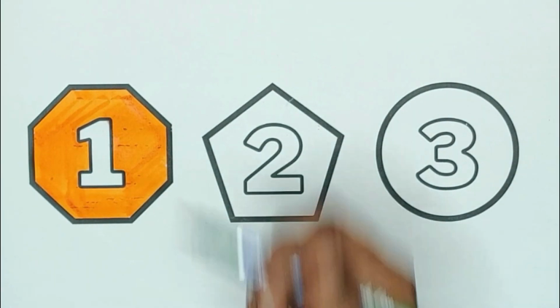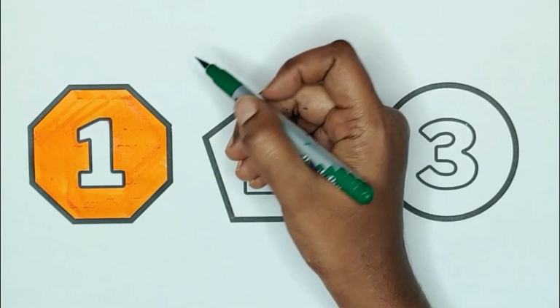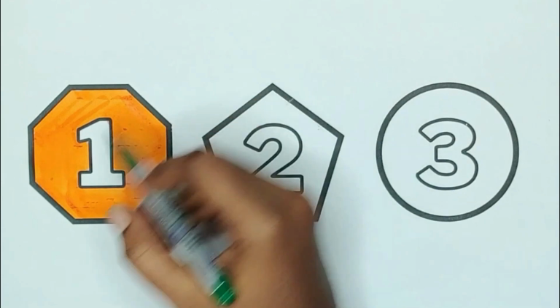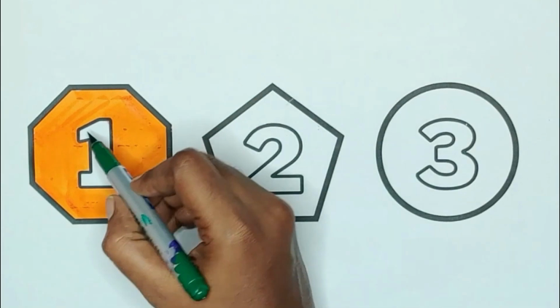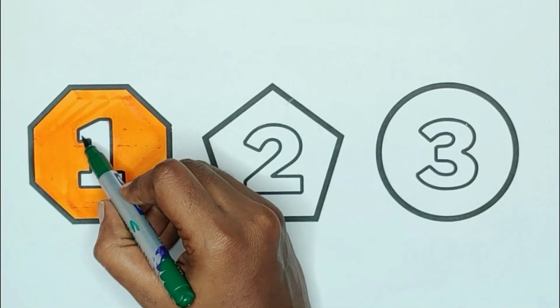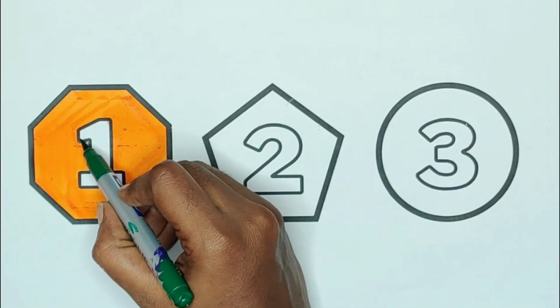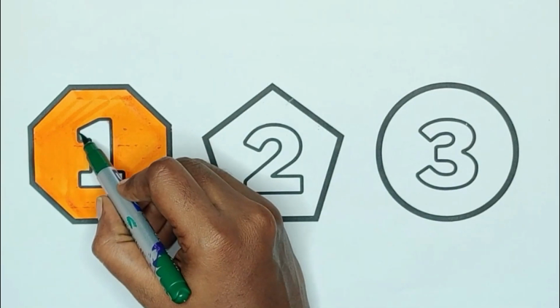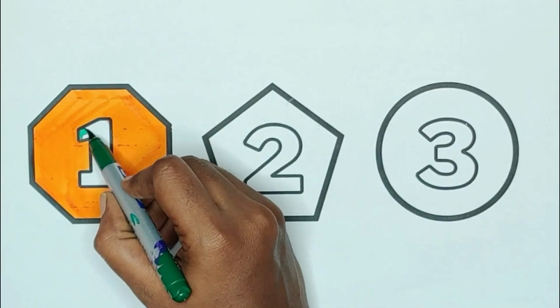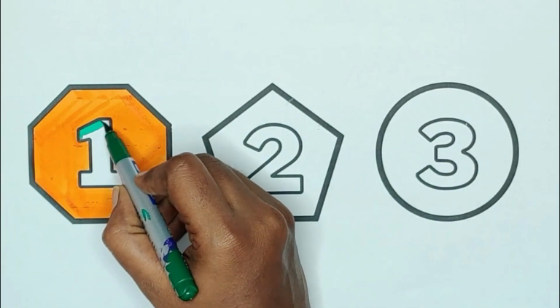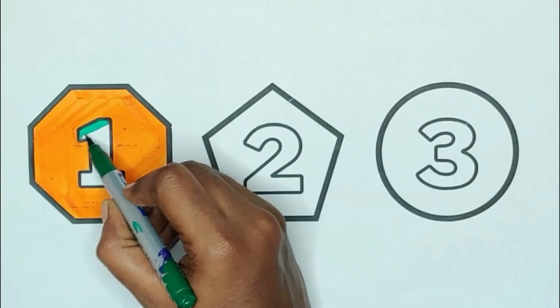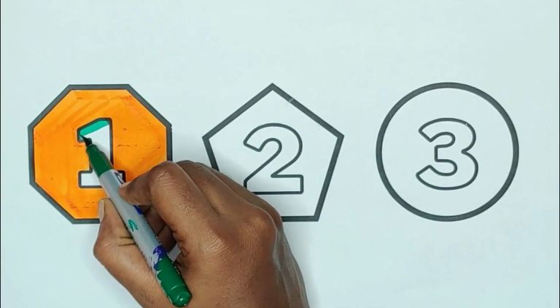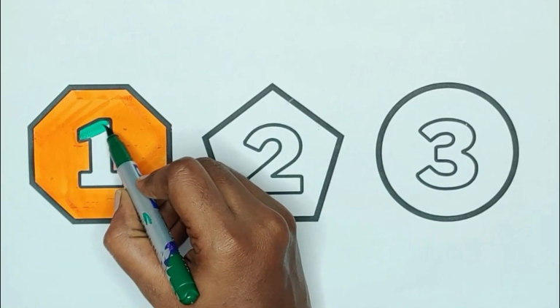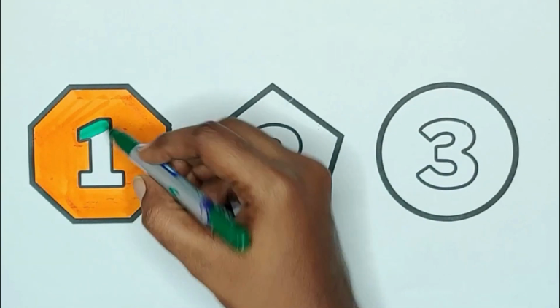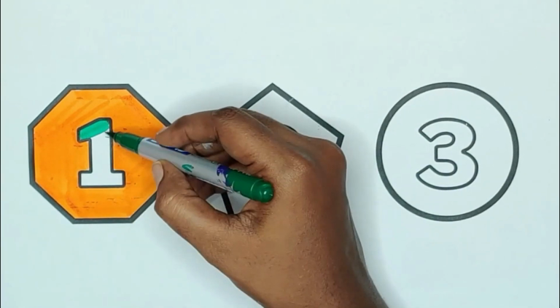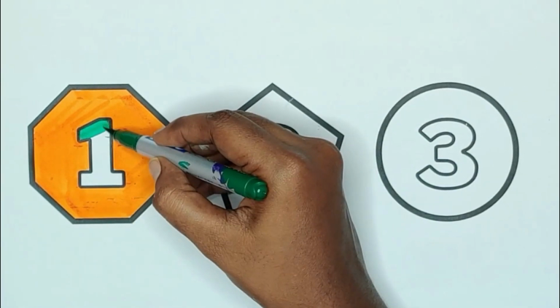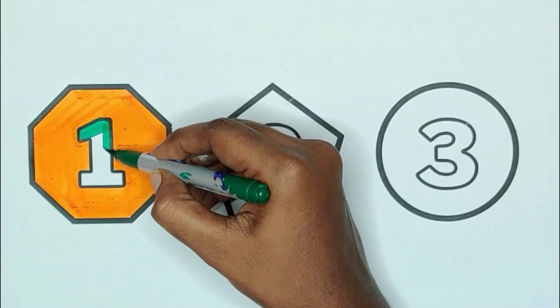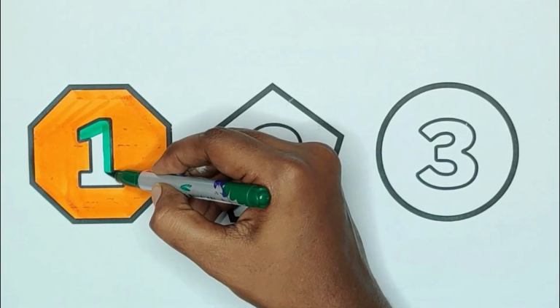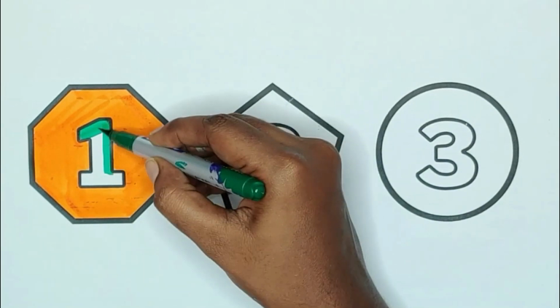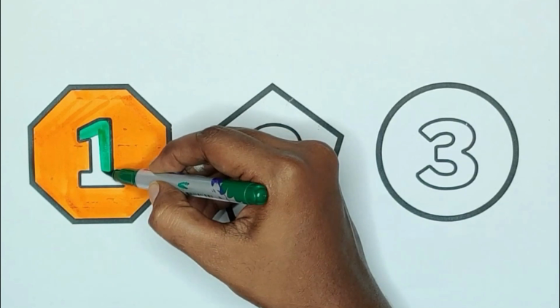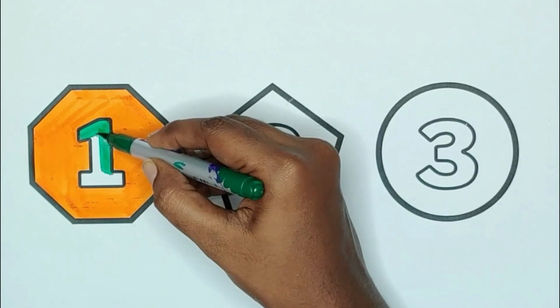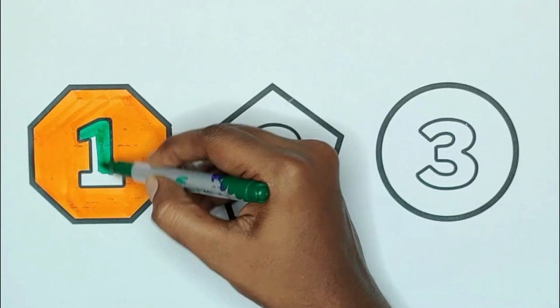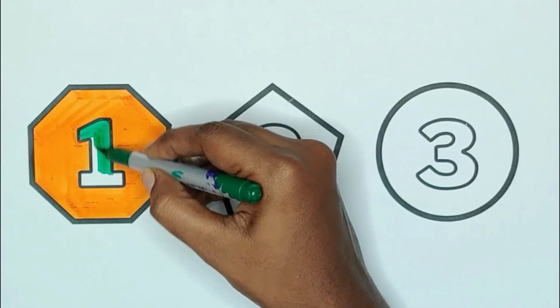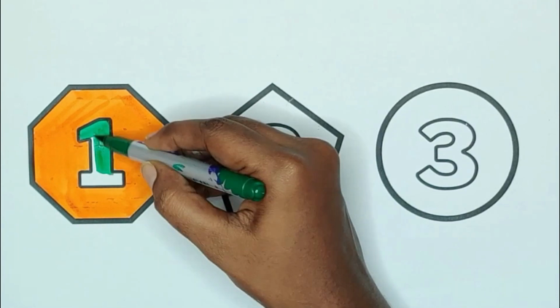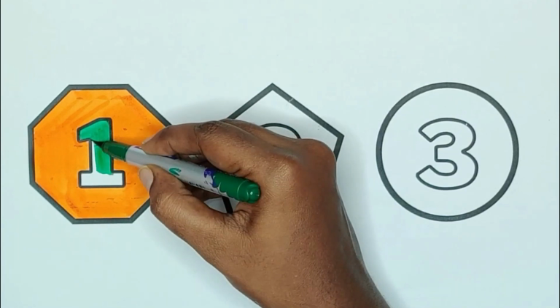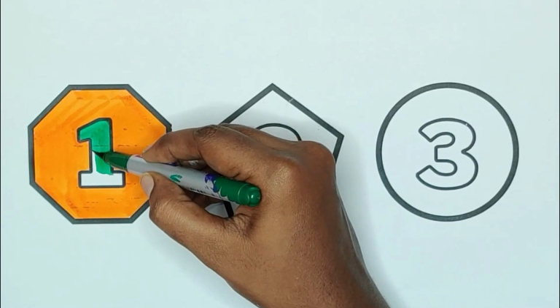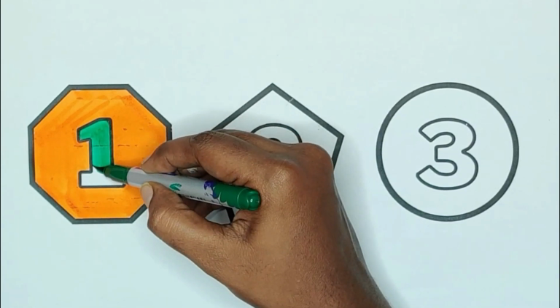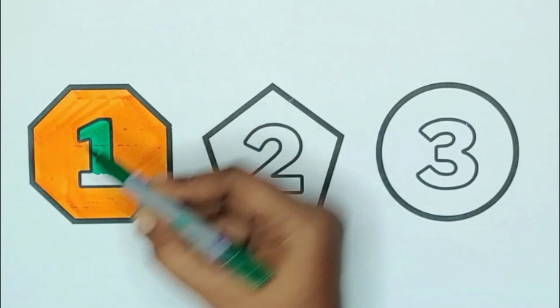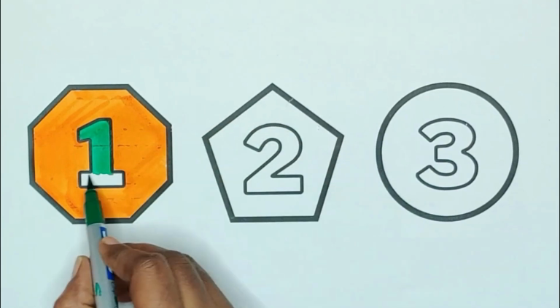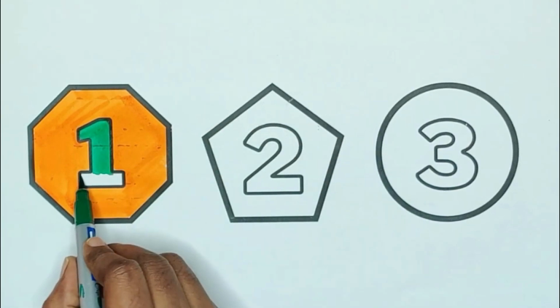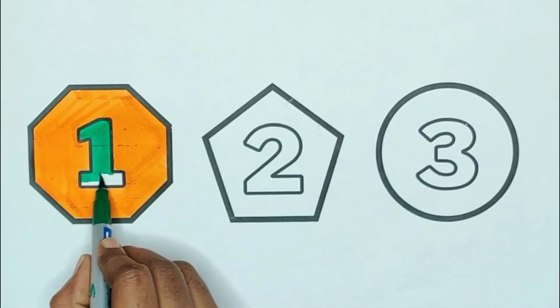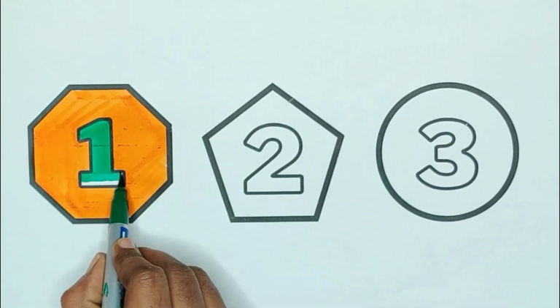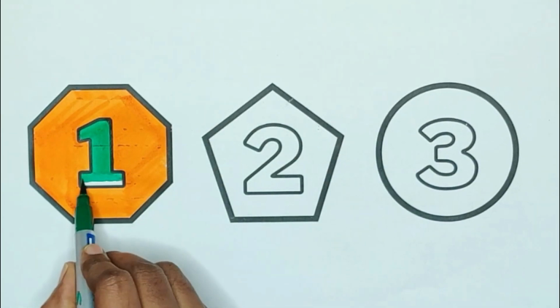Green color, one. O, N, E. One. One apple.